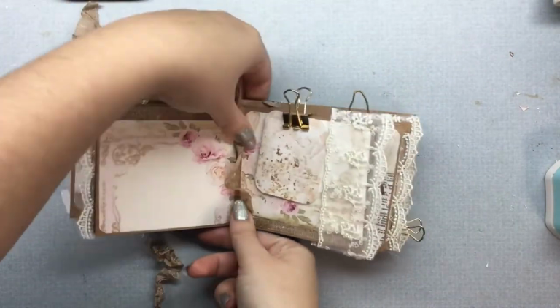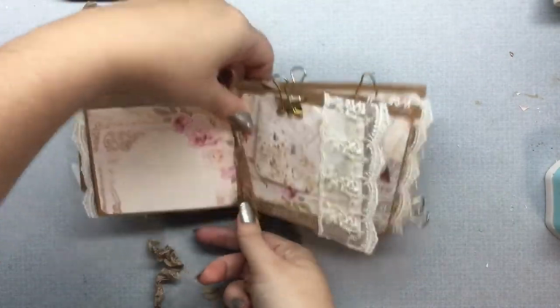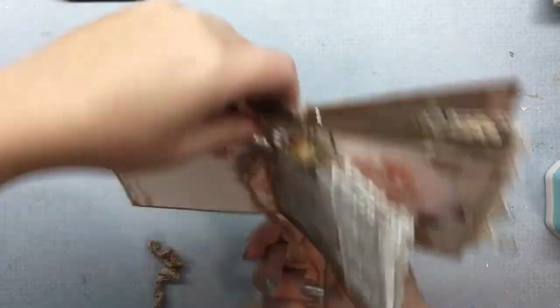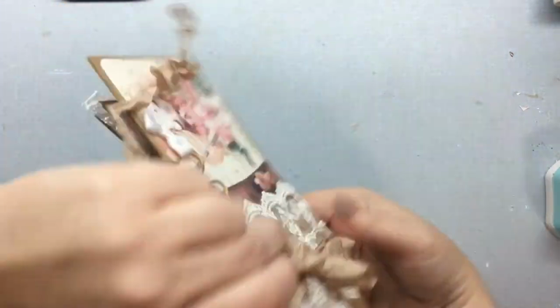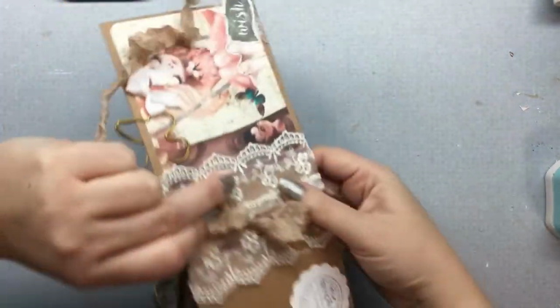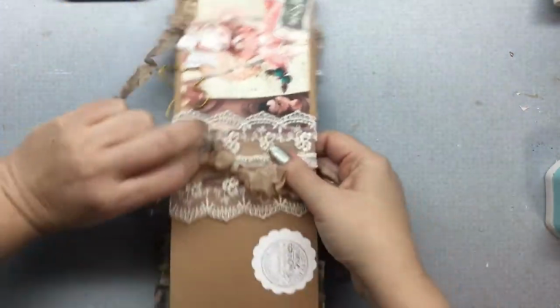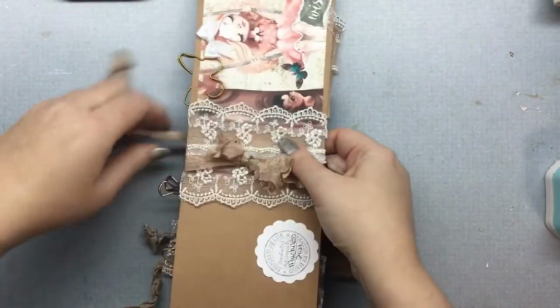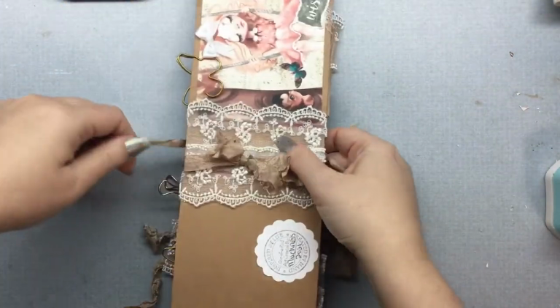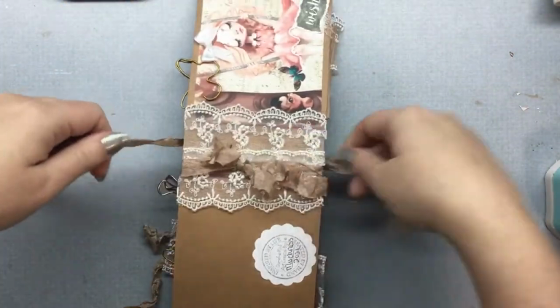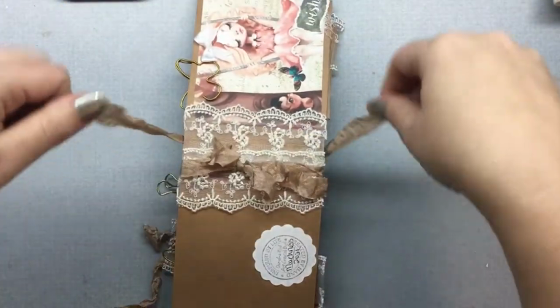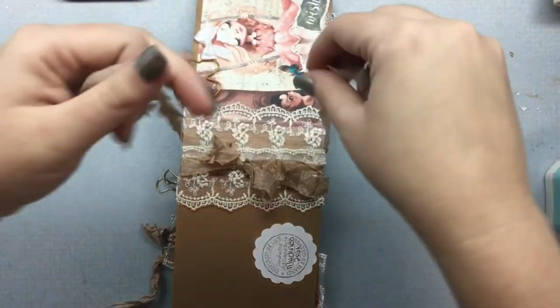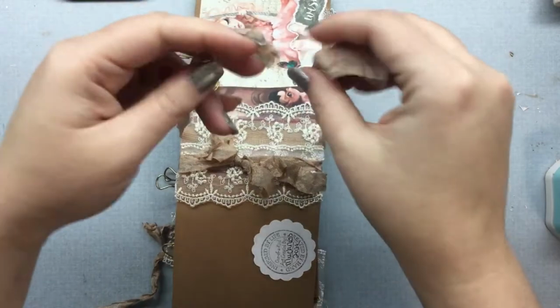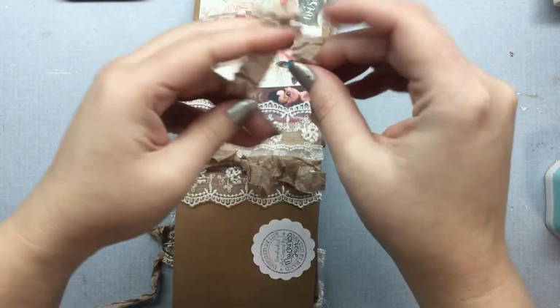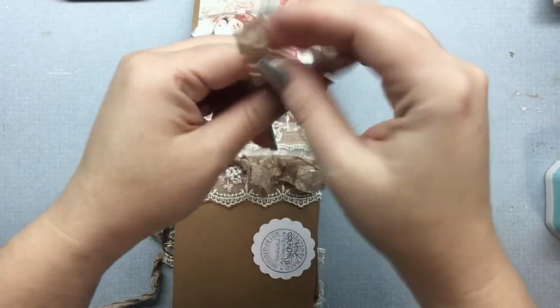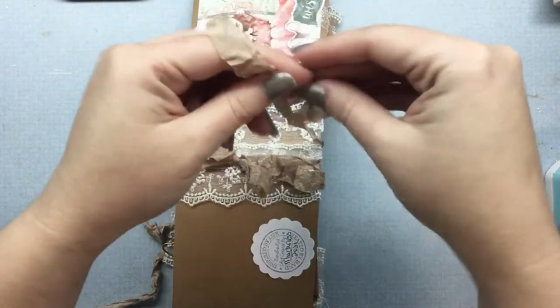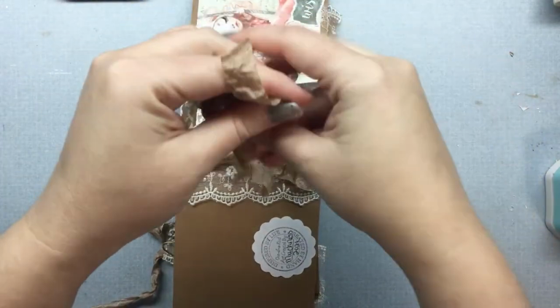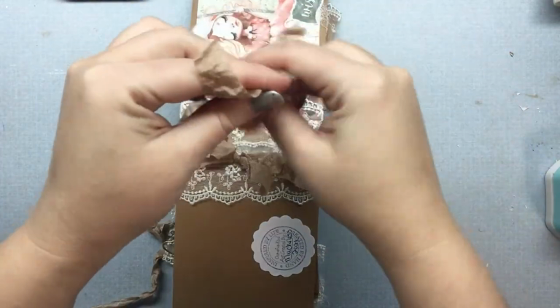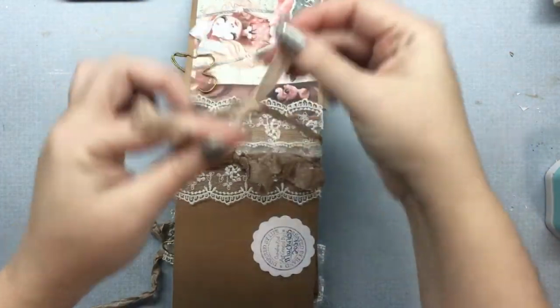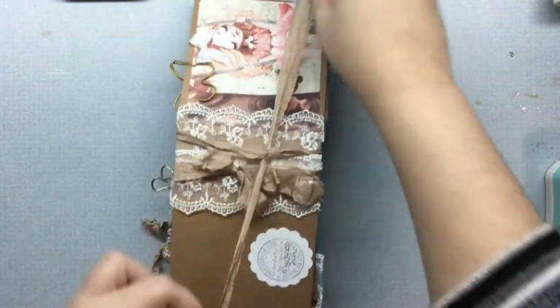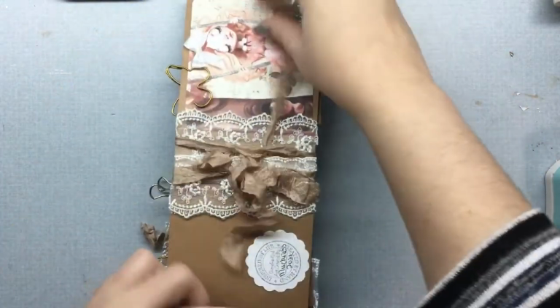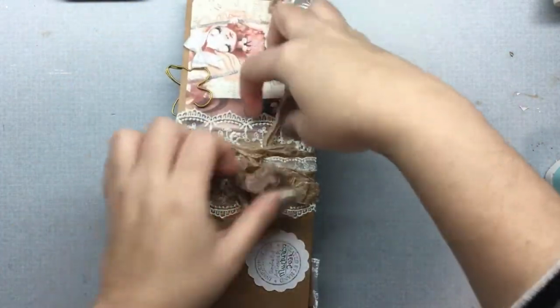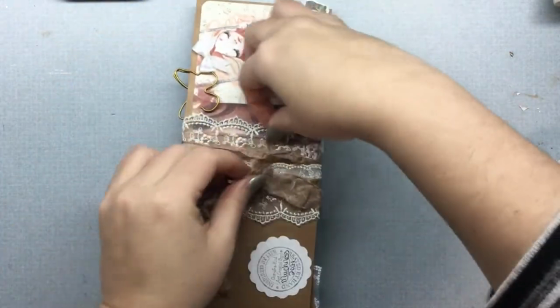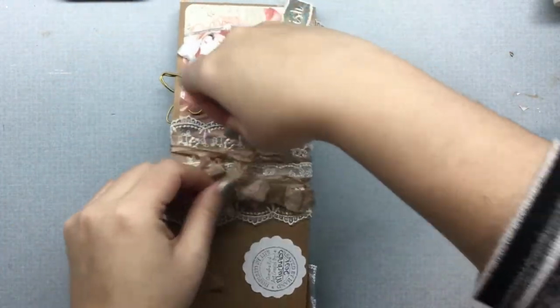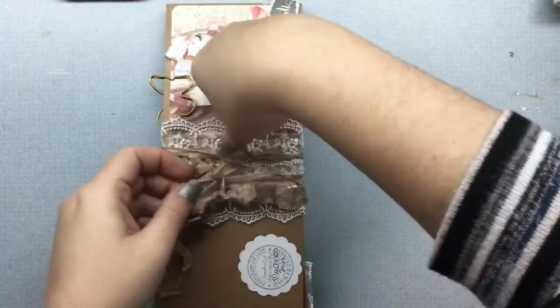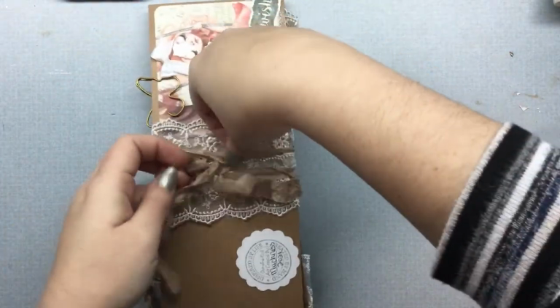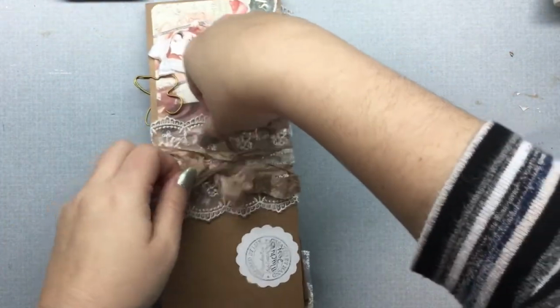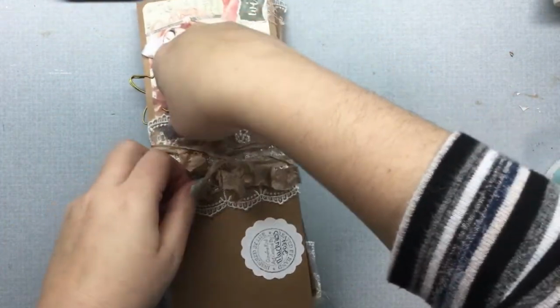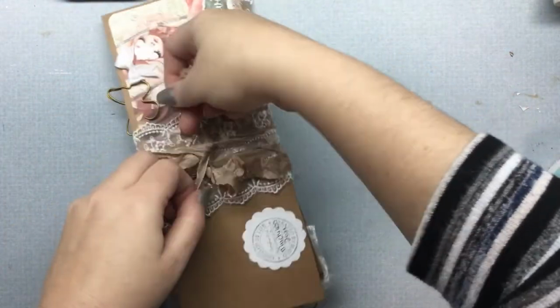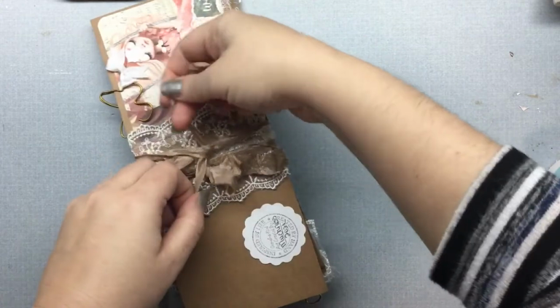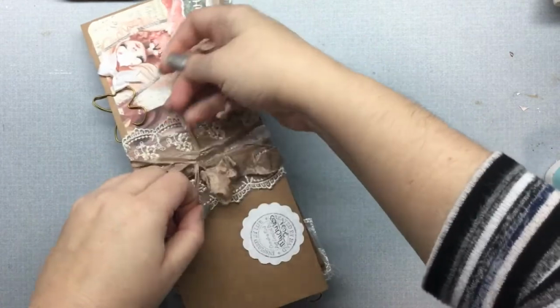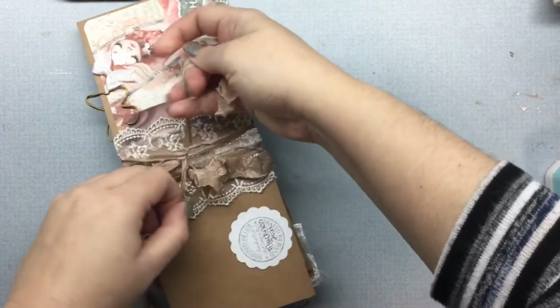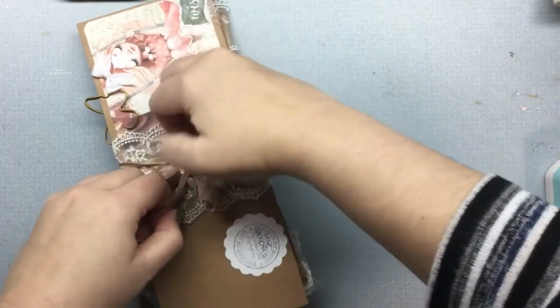I centered it into the spine of my journal, and then just tied them in. So it's just really that easy, guys.